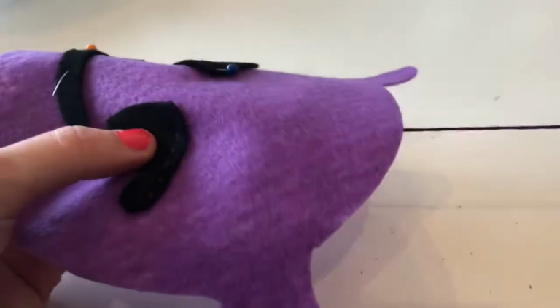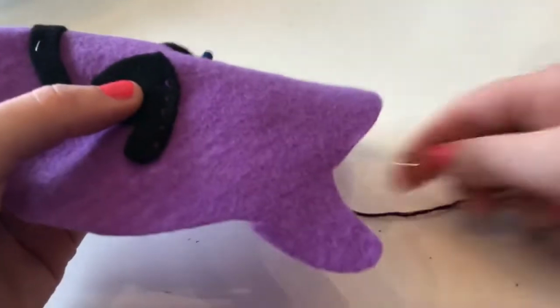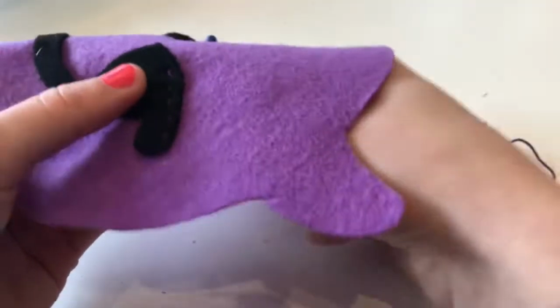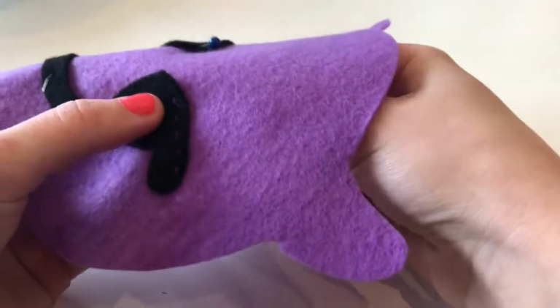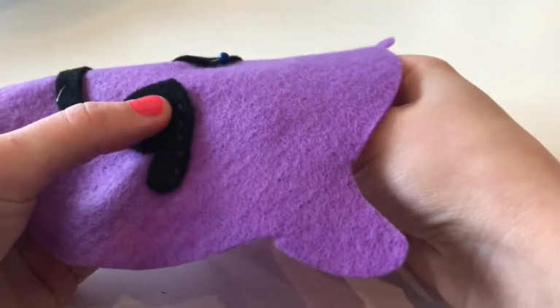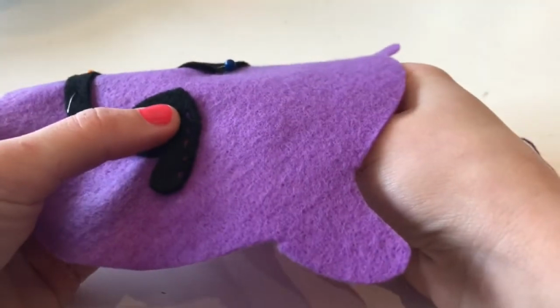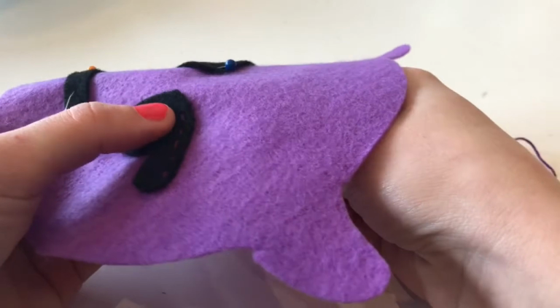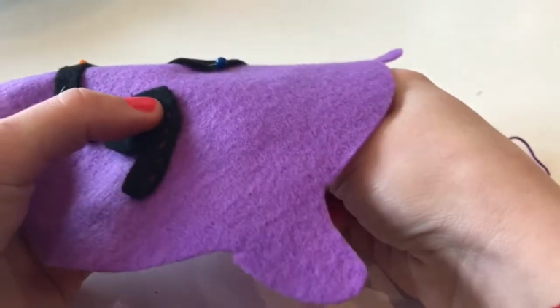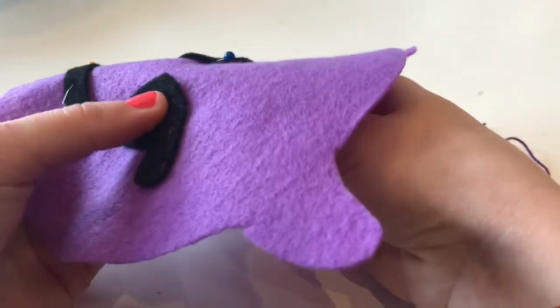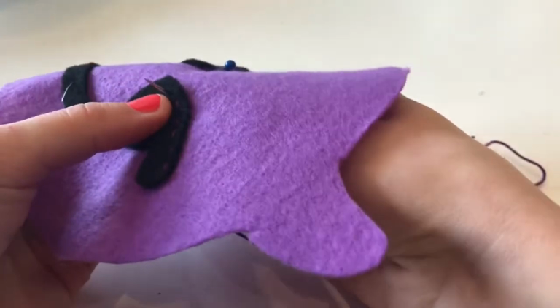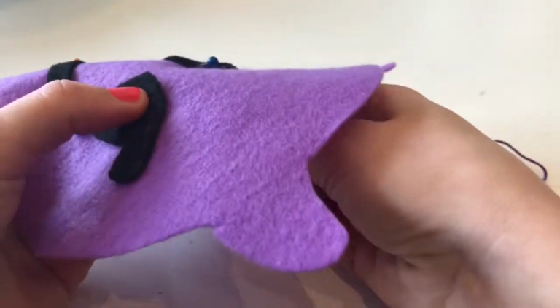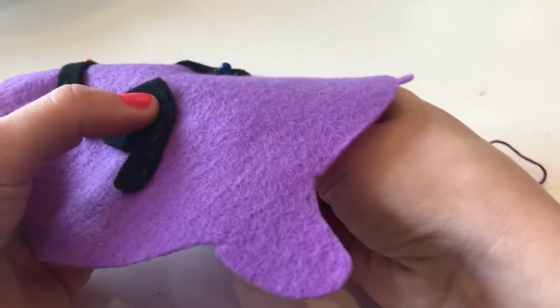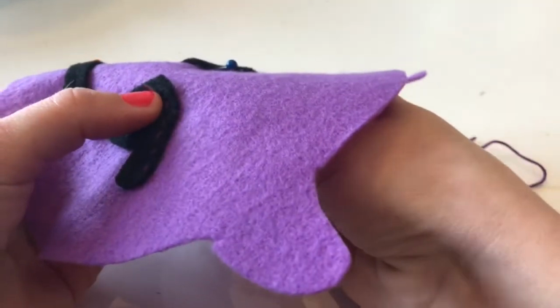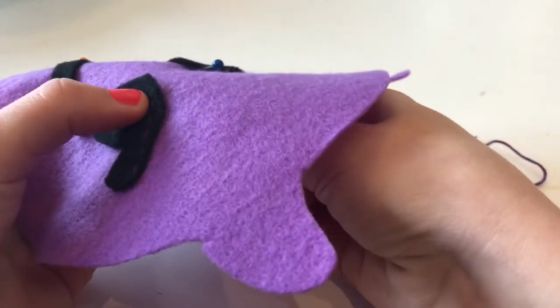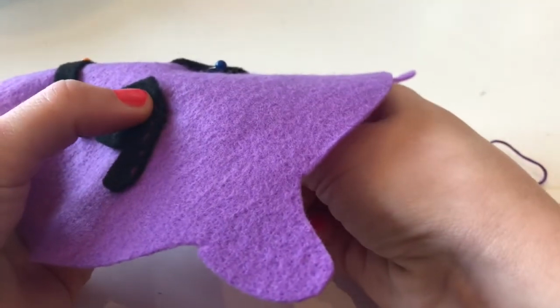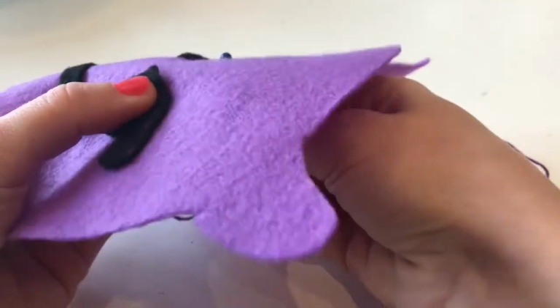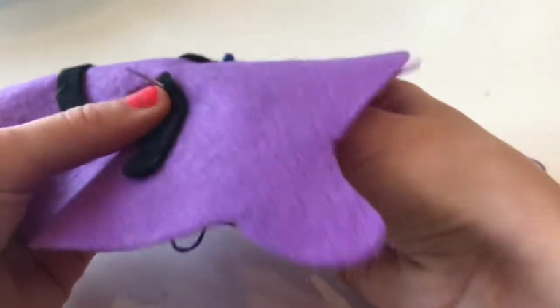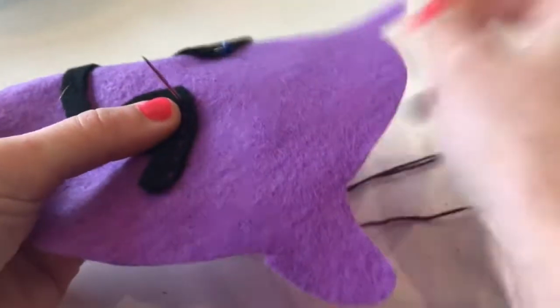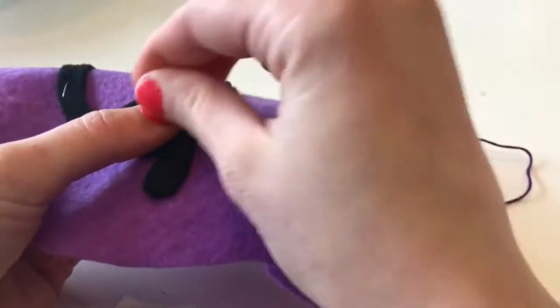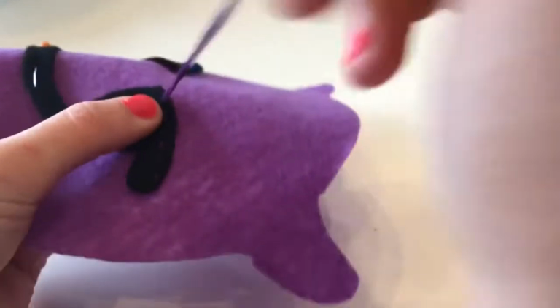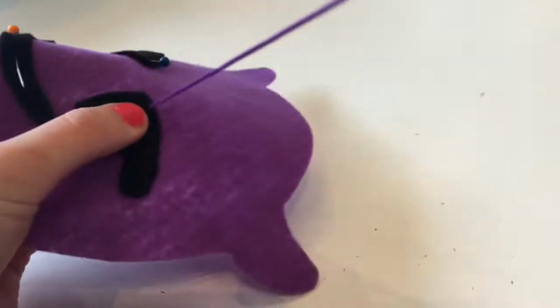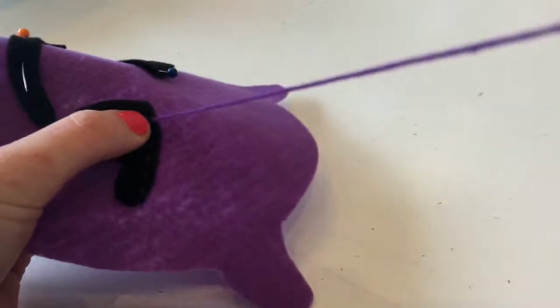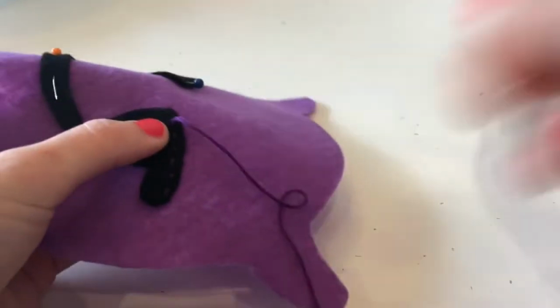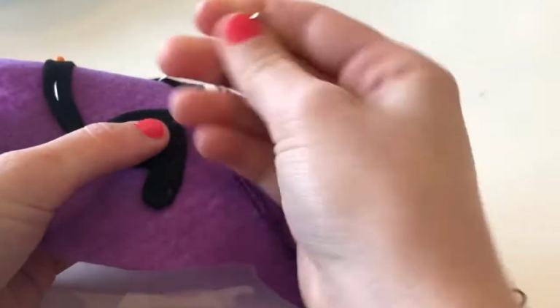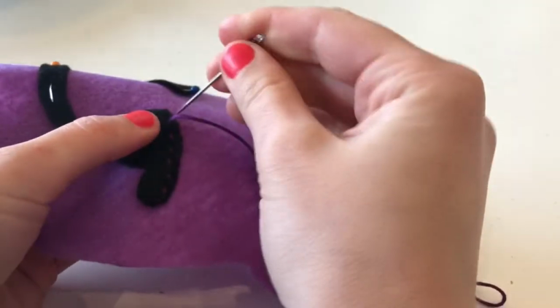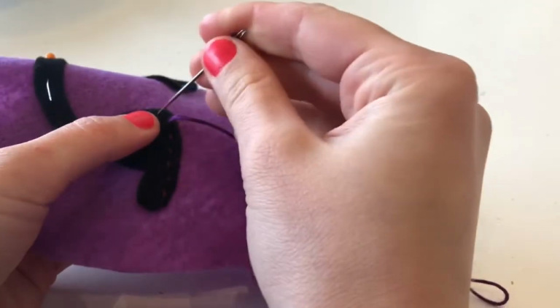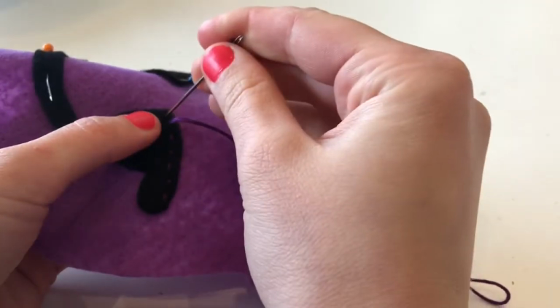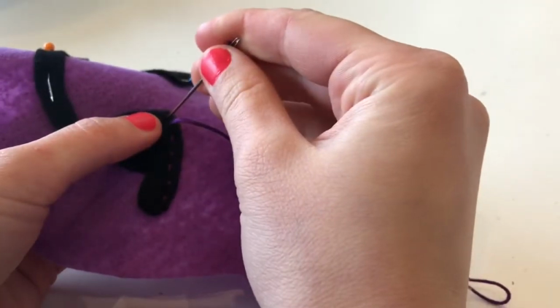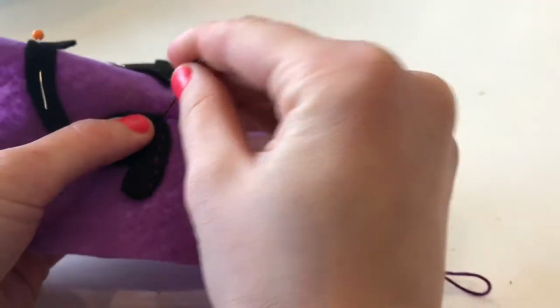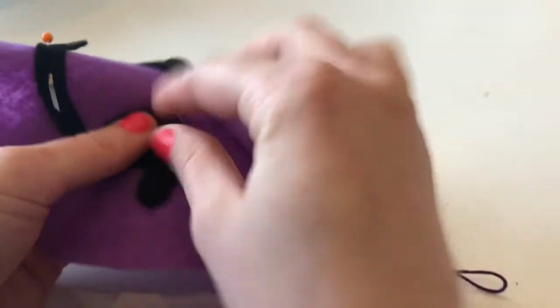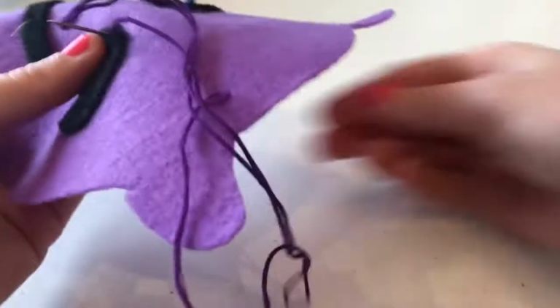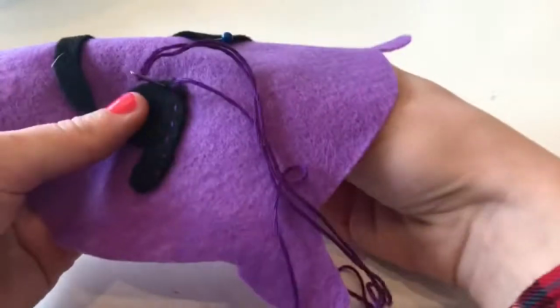For those of you who are new to hand sewing, a running stitch is a simple up-down motion. I'm just going to do this all the way around the eye feature, and I'll do the same for the other eye and the mouth.